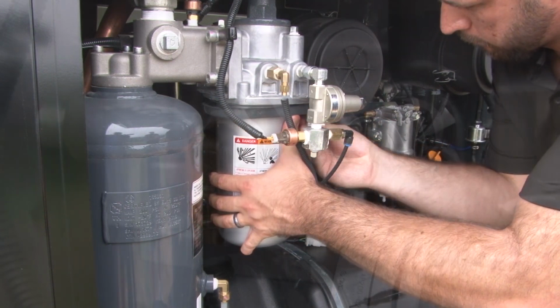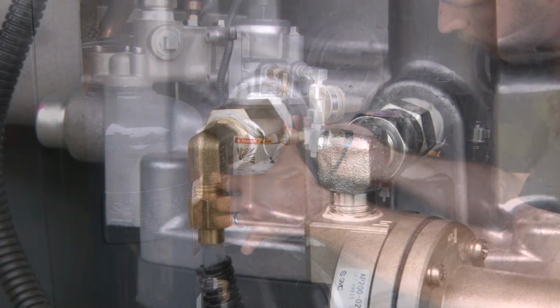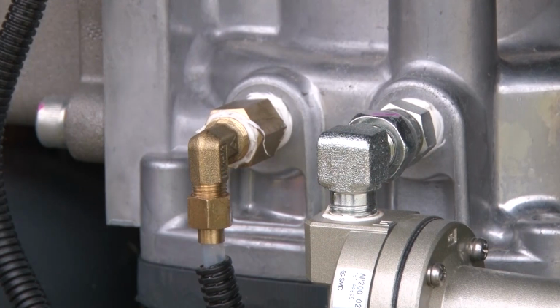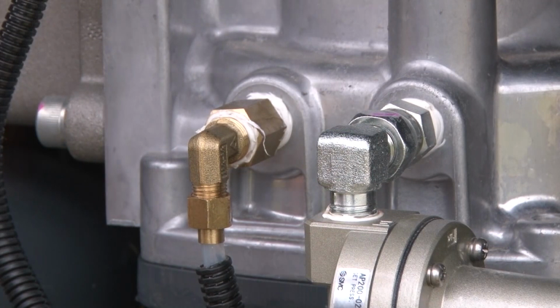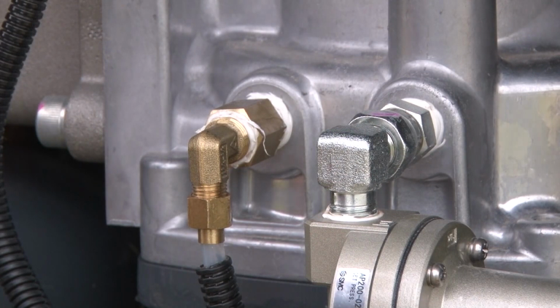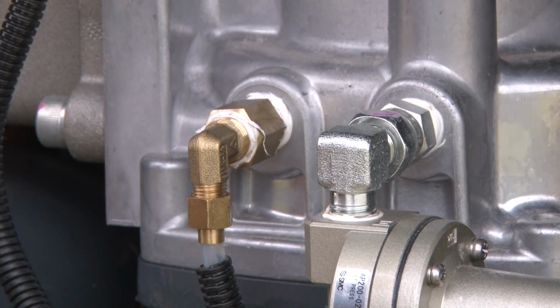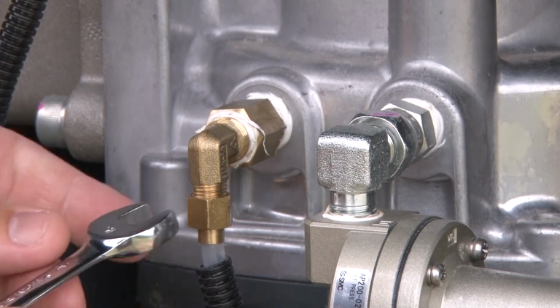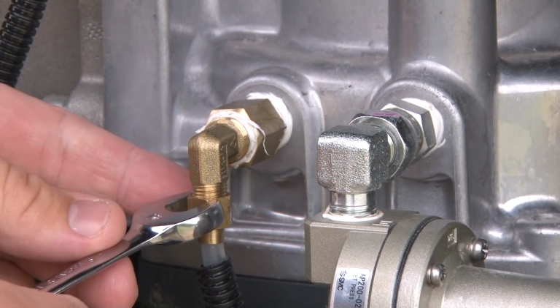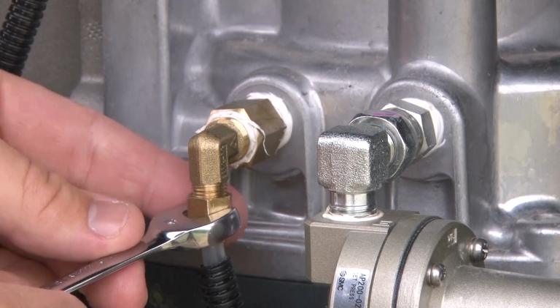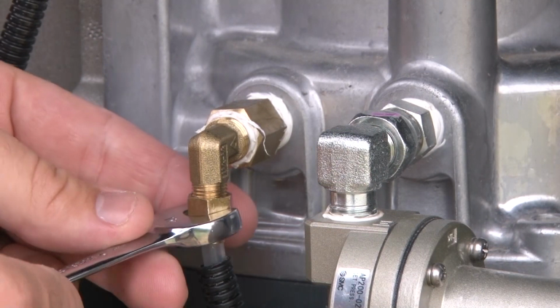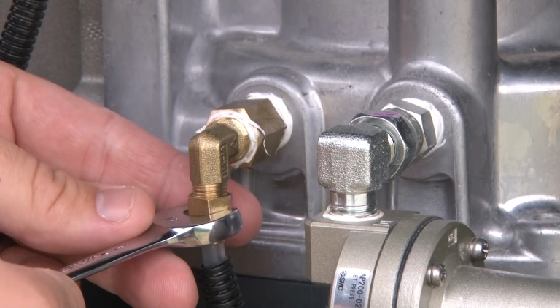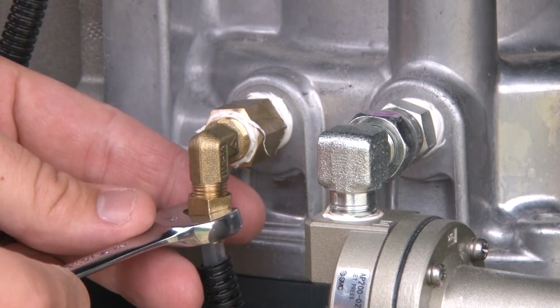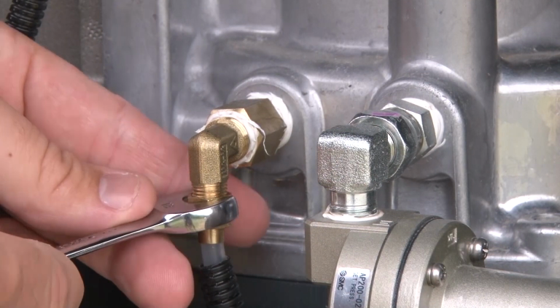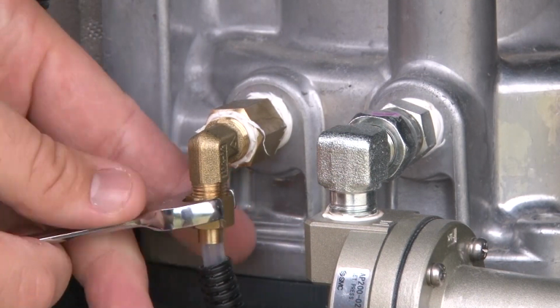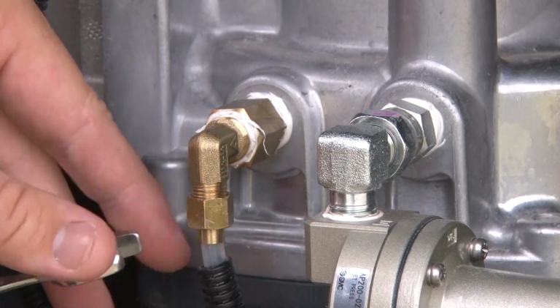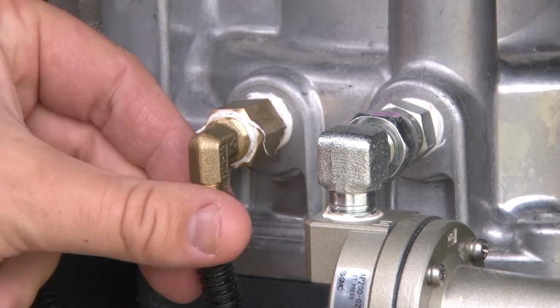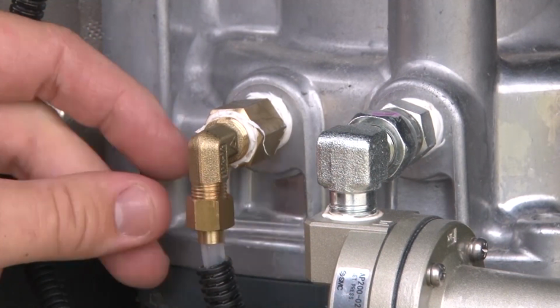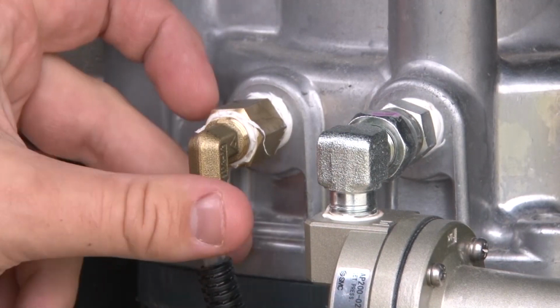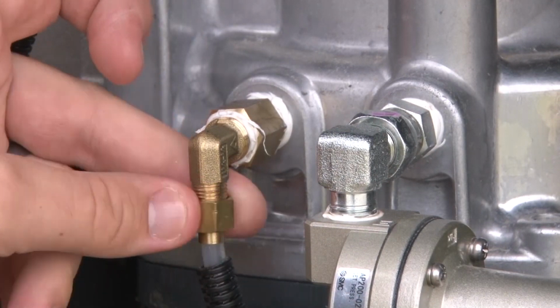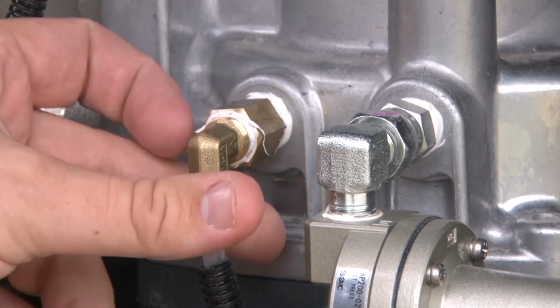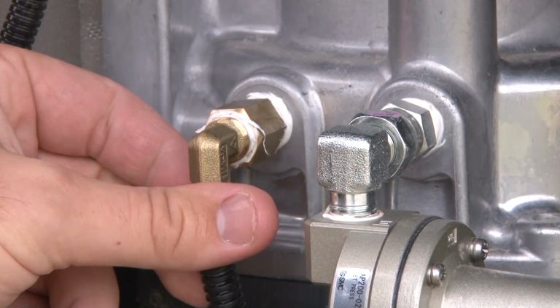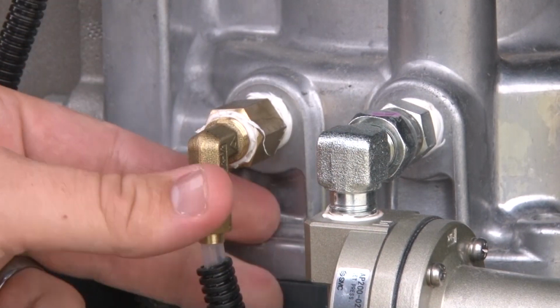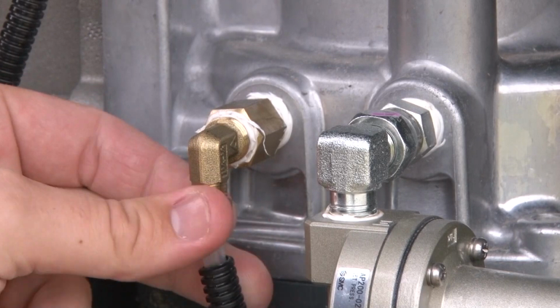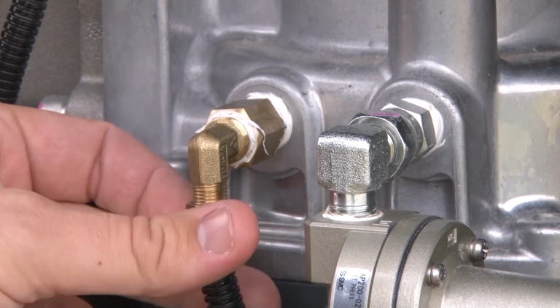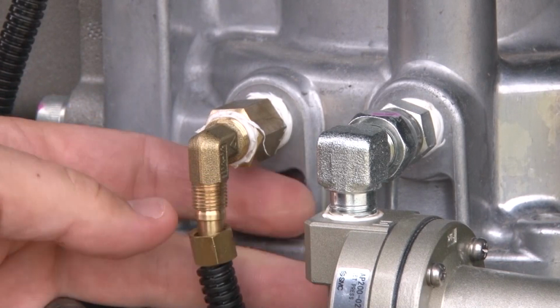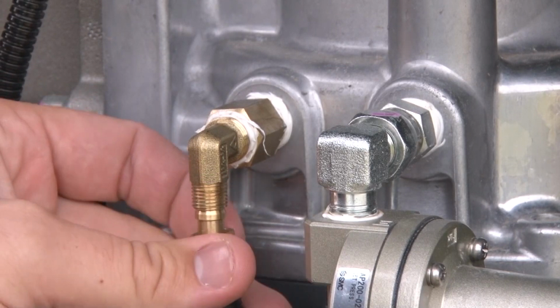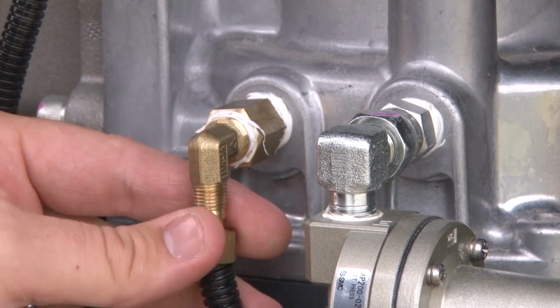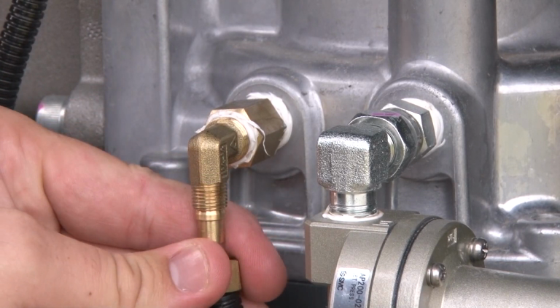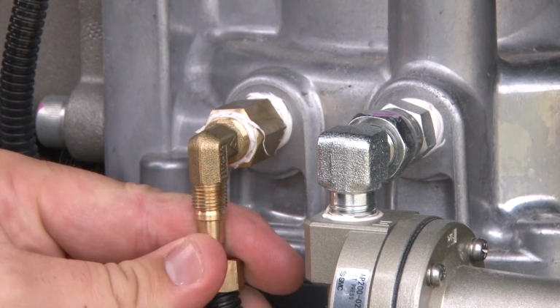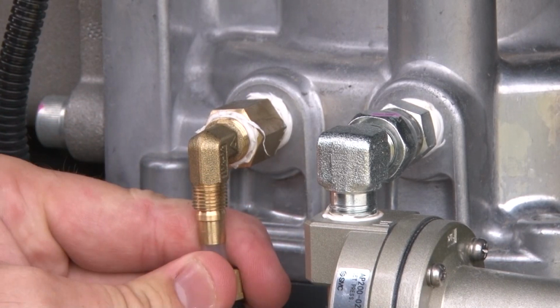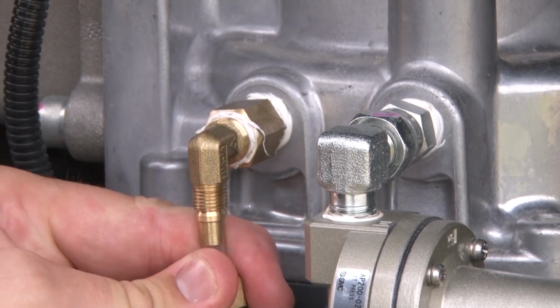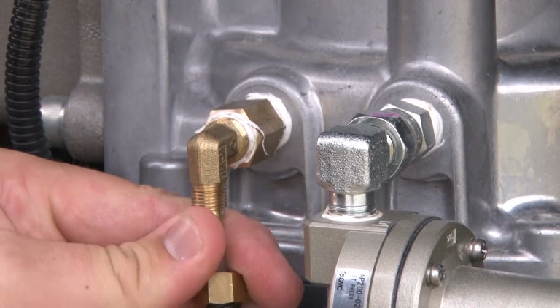The strainer is located off the oil air separator filter sublink. Remove the clear line from the brass elbow, loosening the nut and pulling downward.